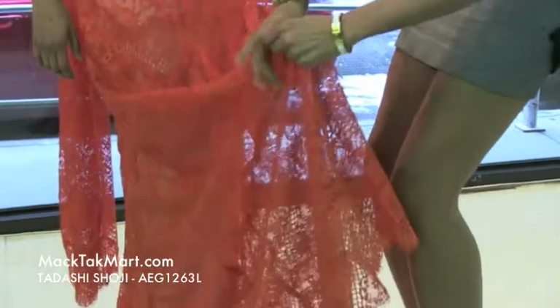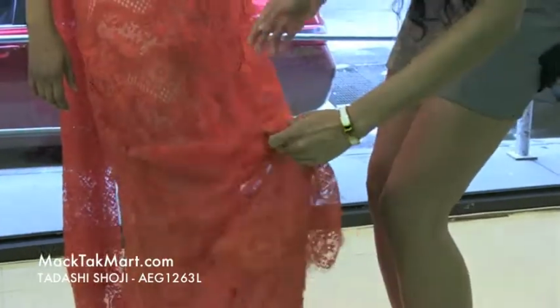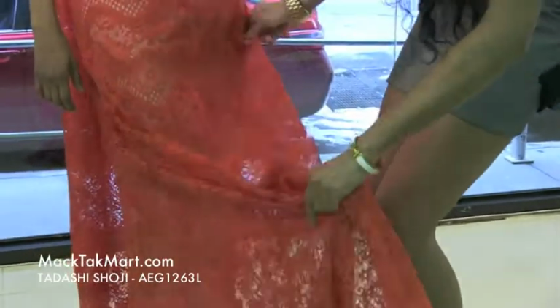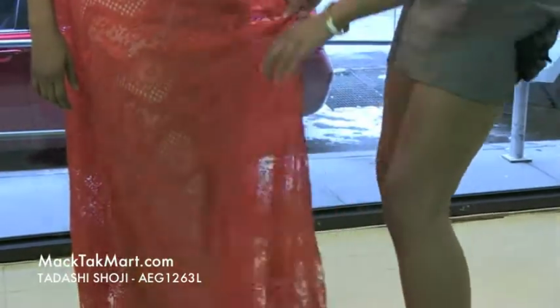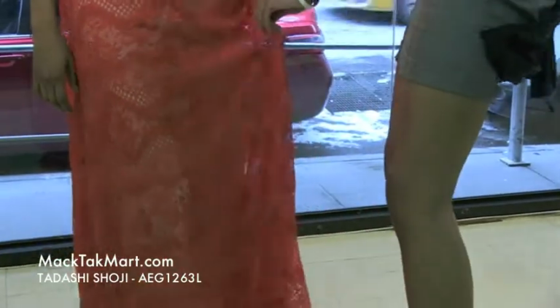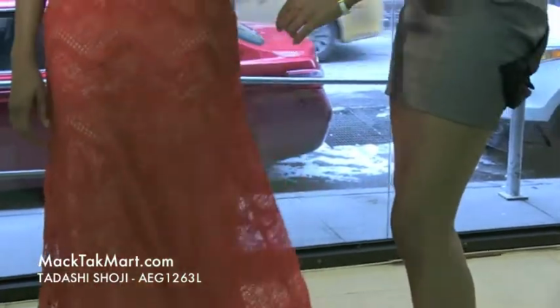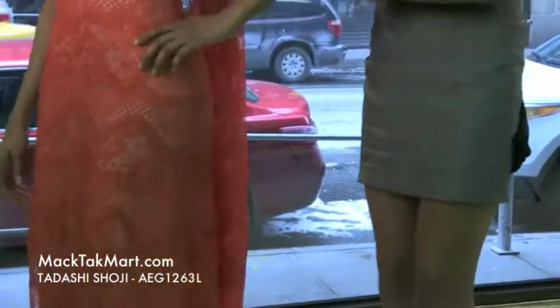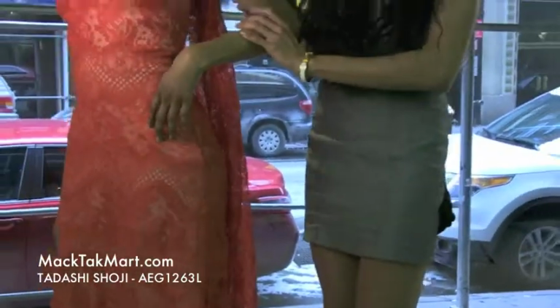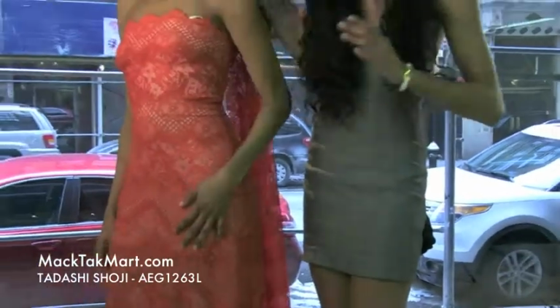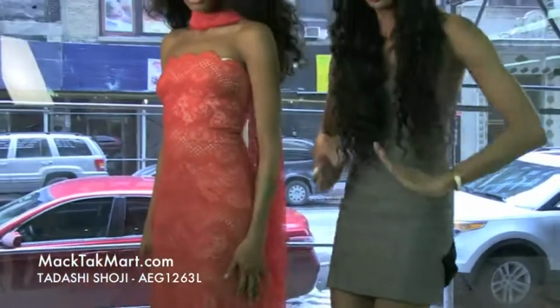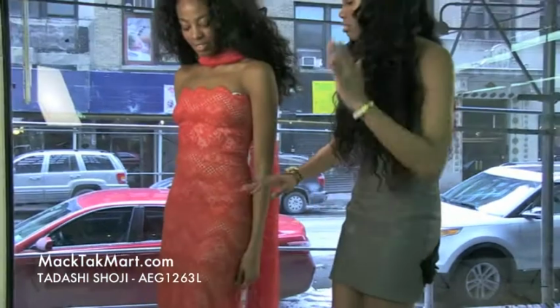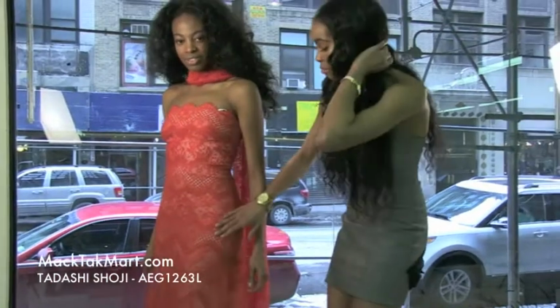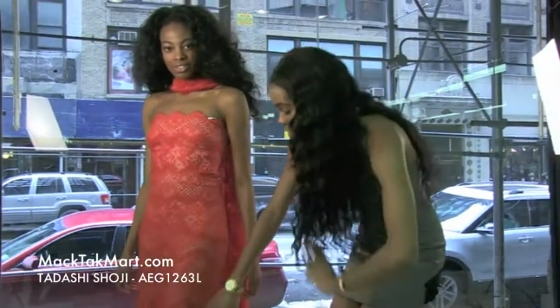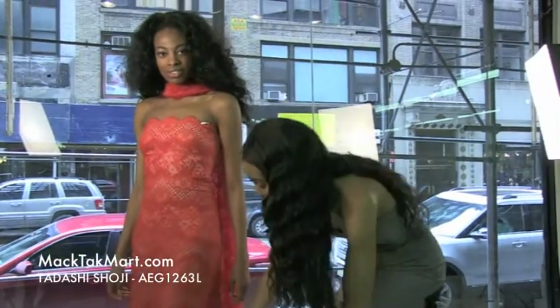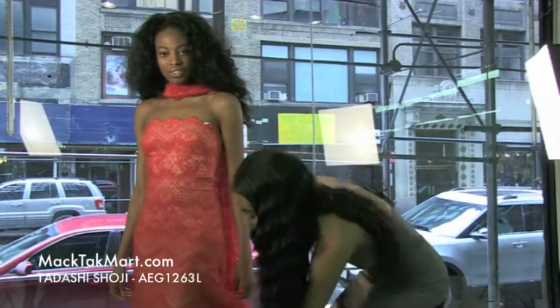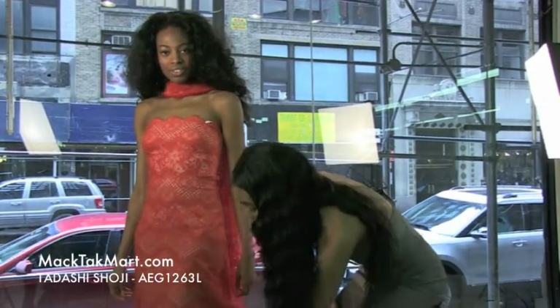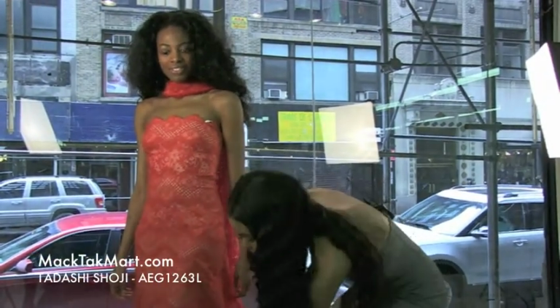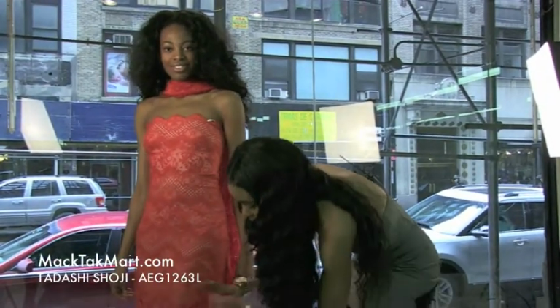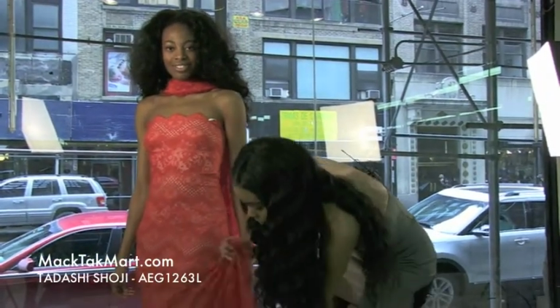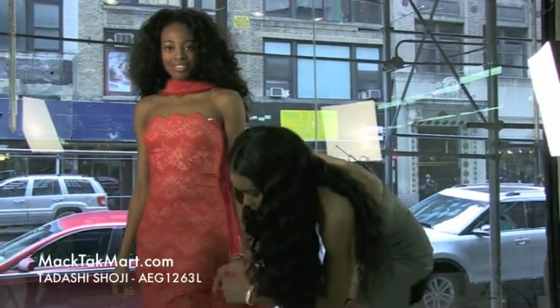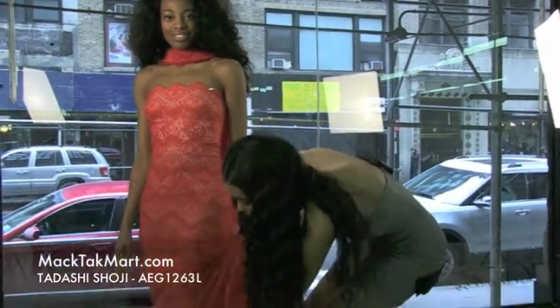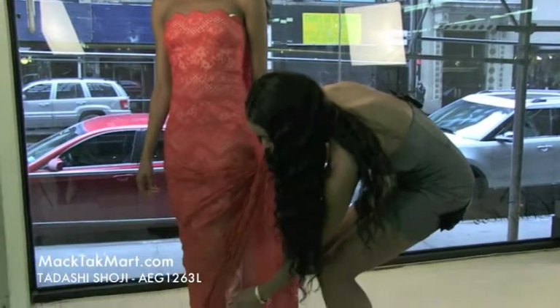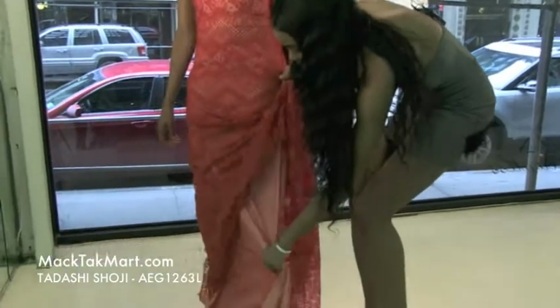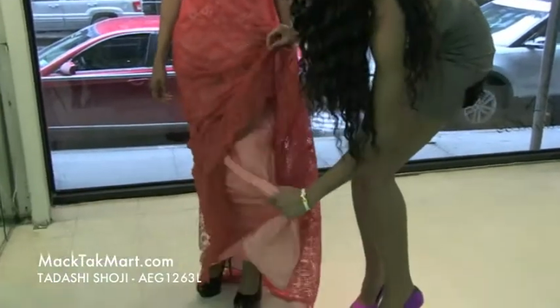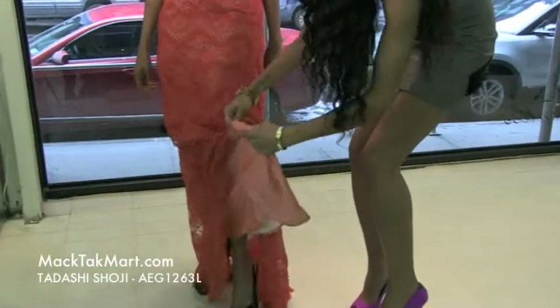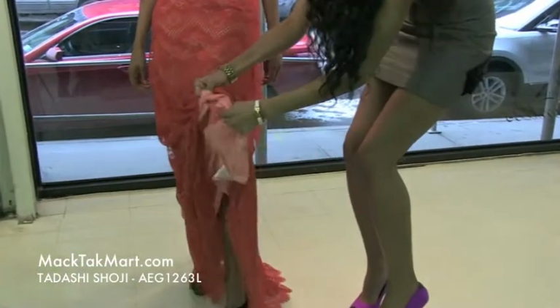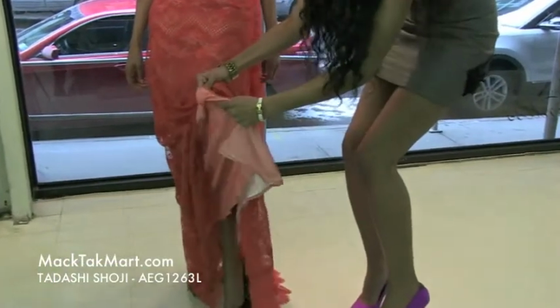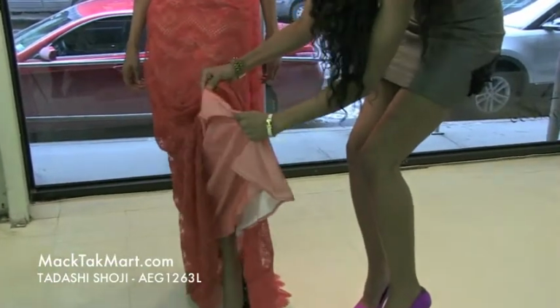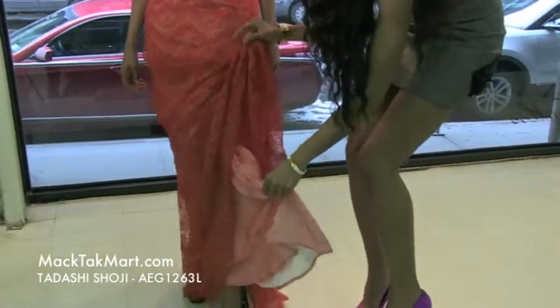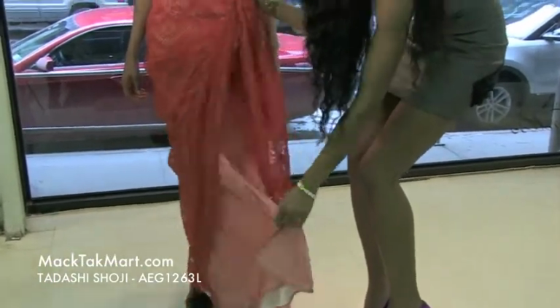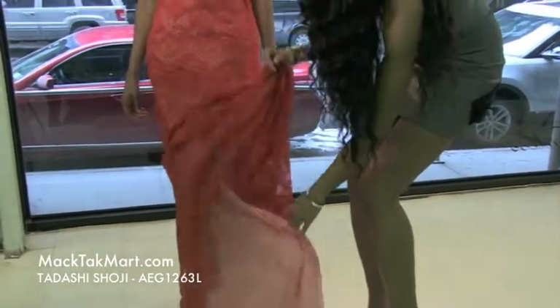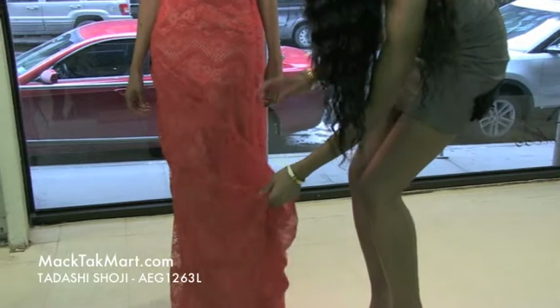This is an A-line dress, meaning the dress is straight and symmetrical, but very elegant. You can see the underlining of the dress is sheer and mesh, which is very nice as well.